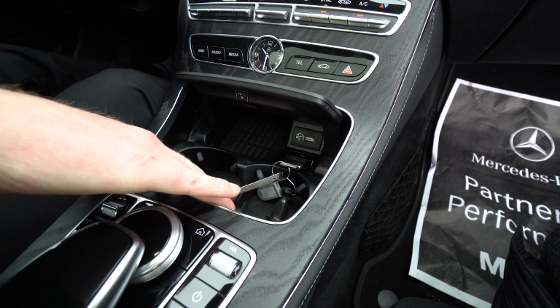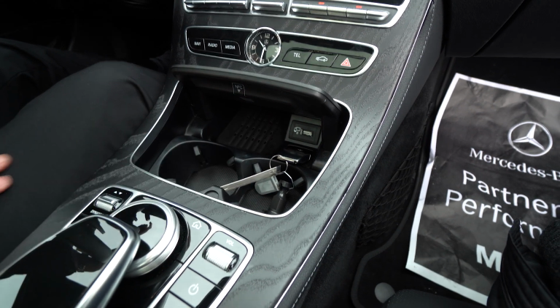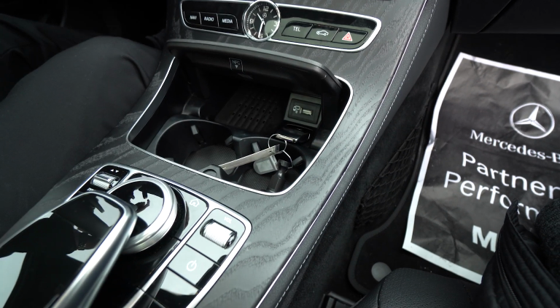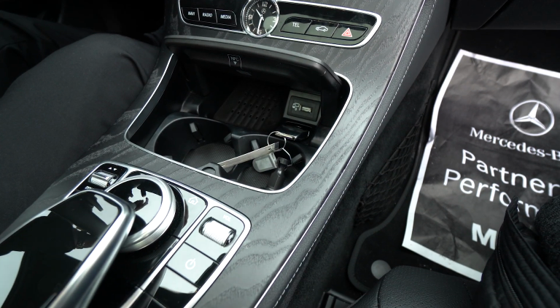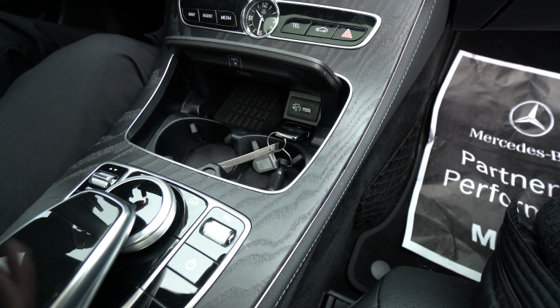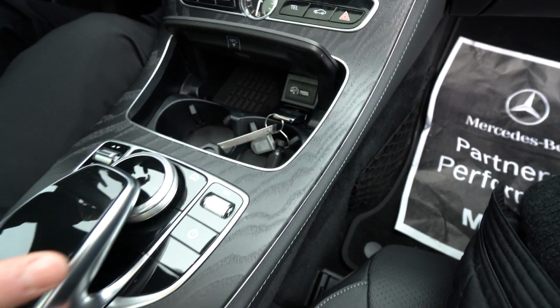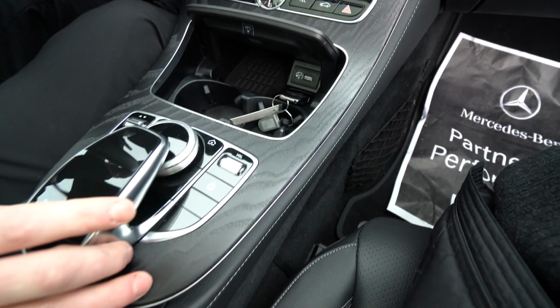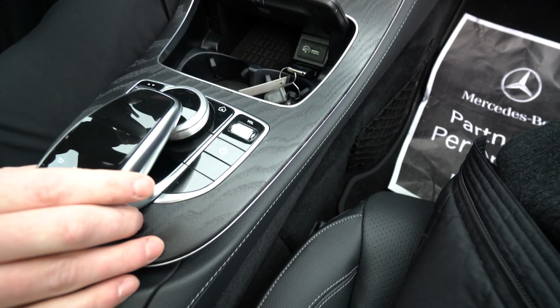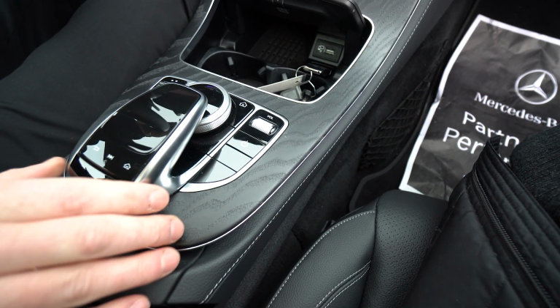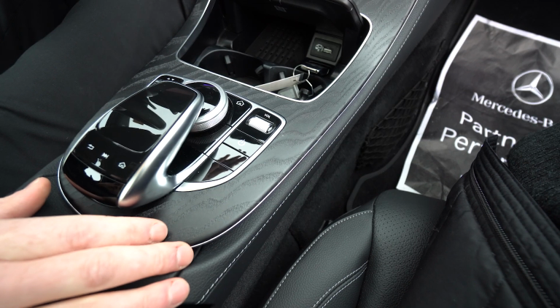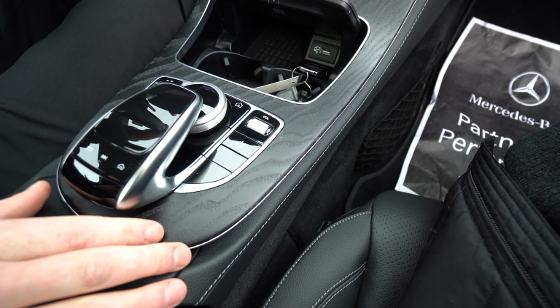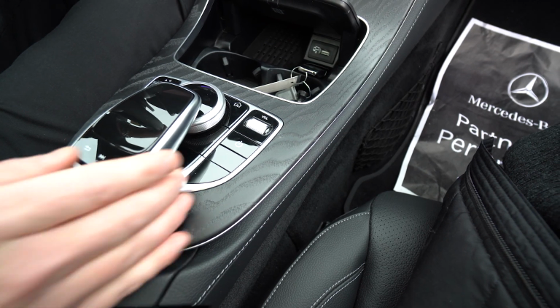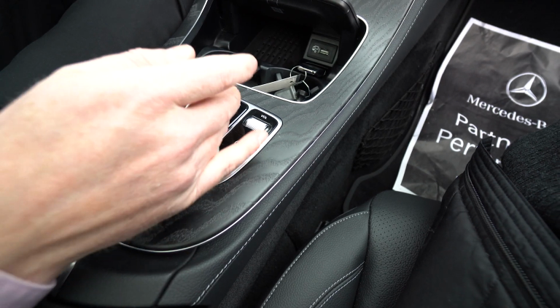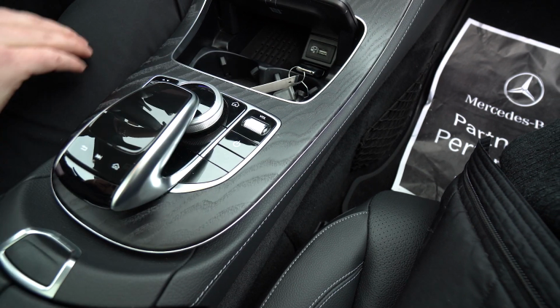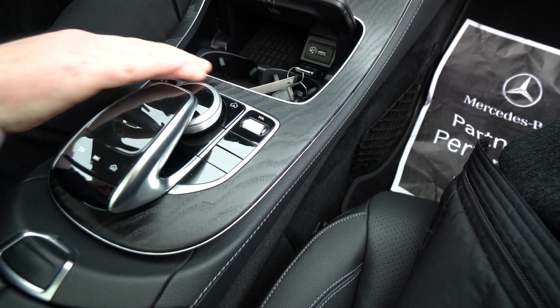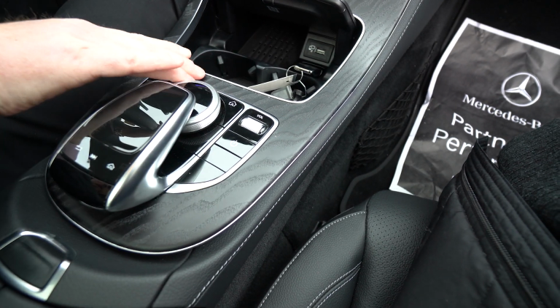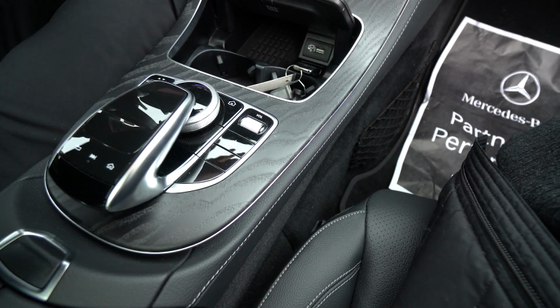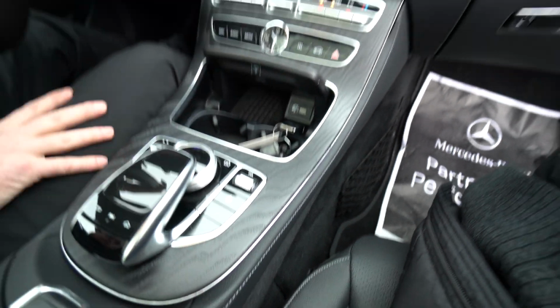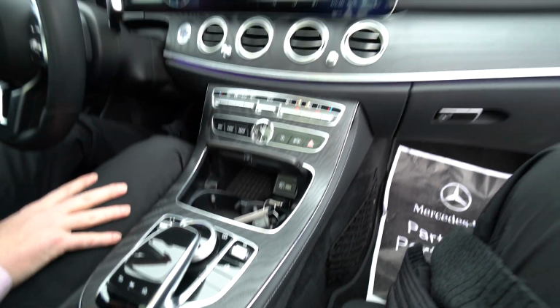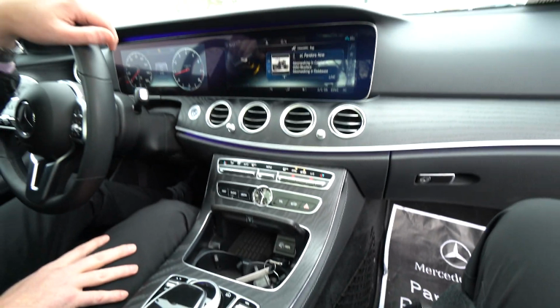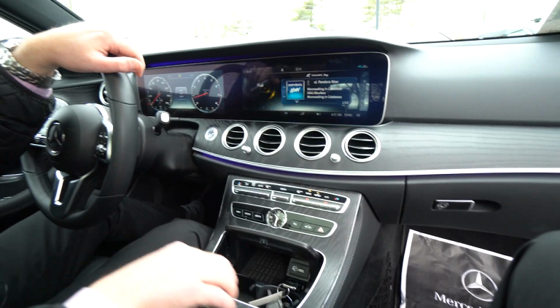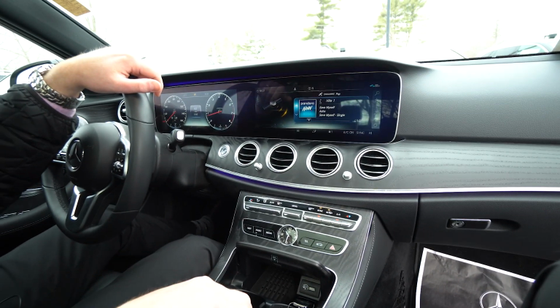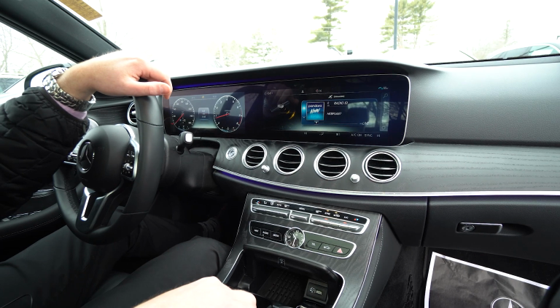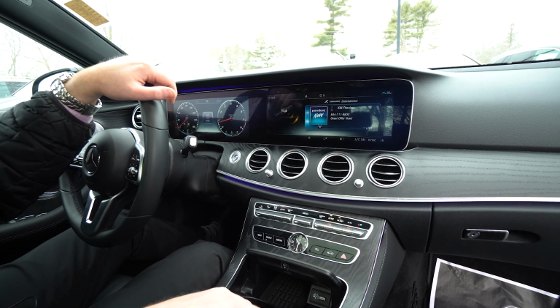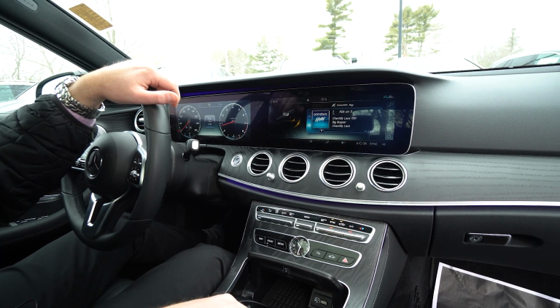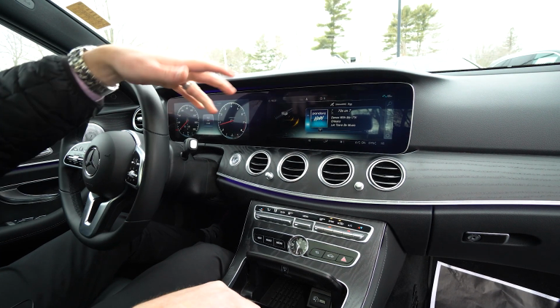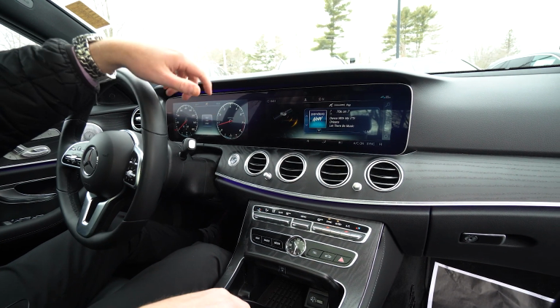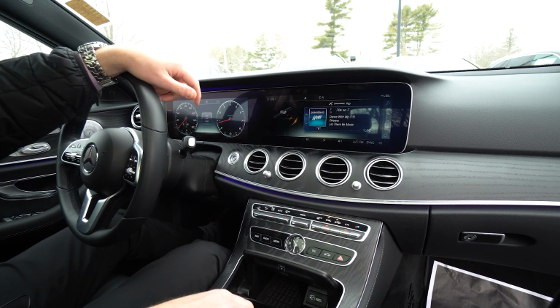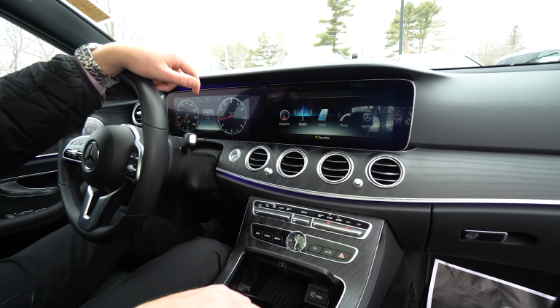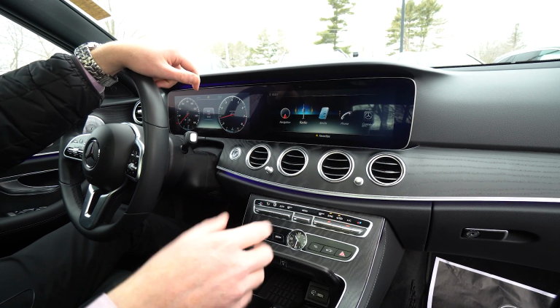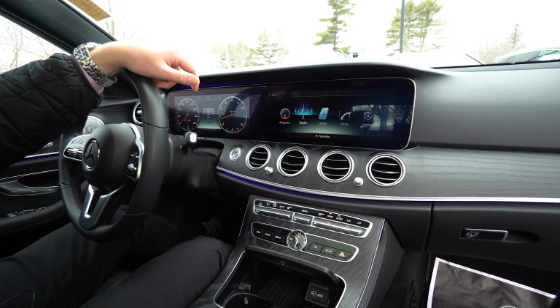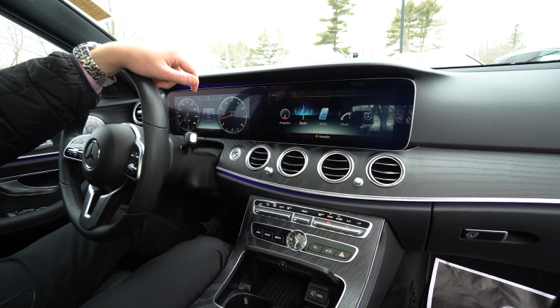Dual cup holders behind that, and then we get to the control center for the infotainment system. This wheel is how you're going to control things on the screen up top. You spin the wheel, it changes stations, brings you back home — things like that.